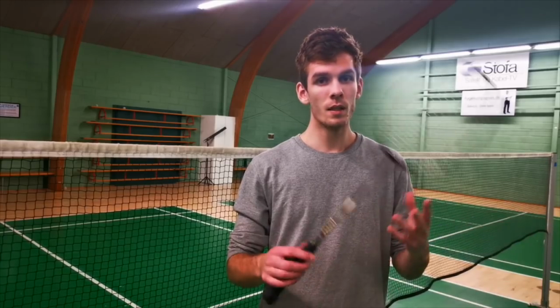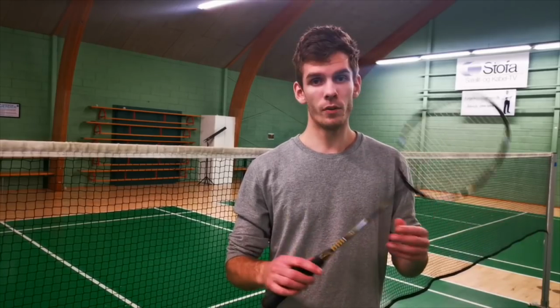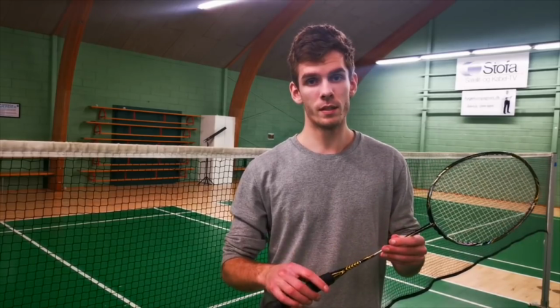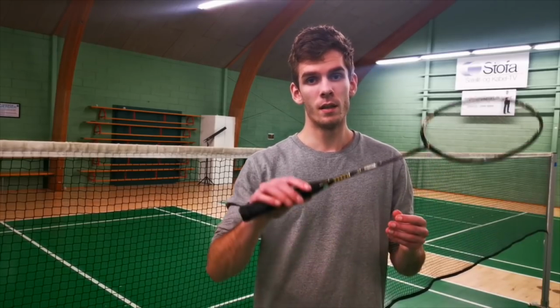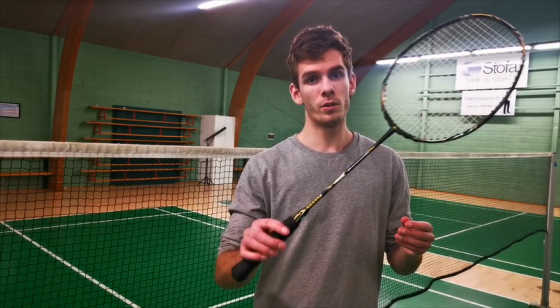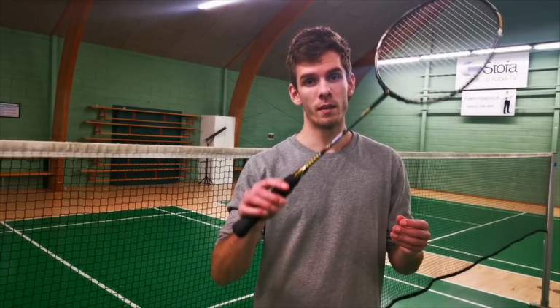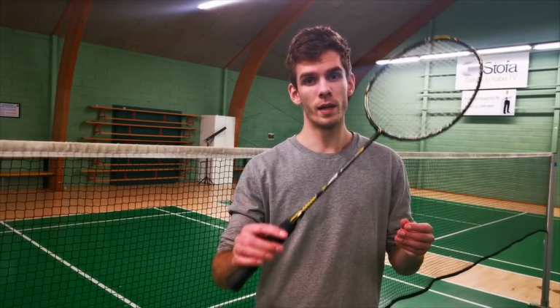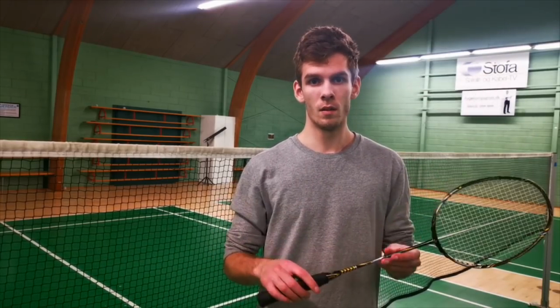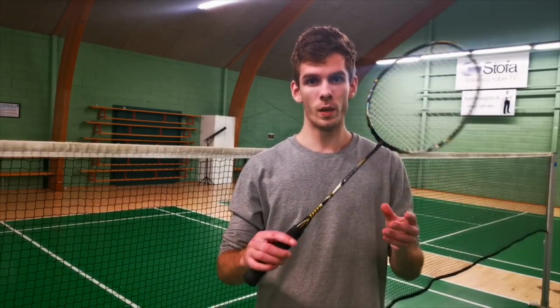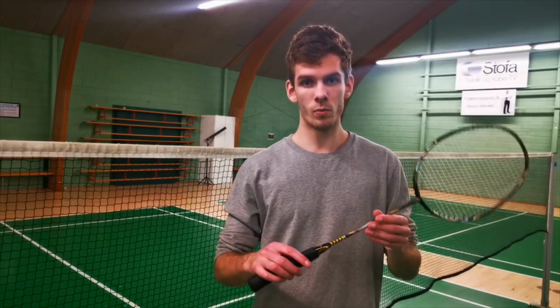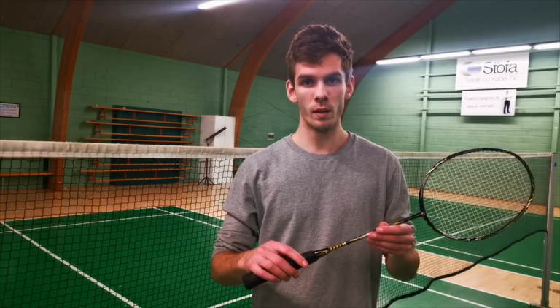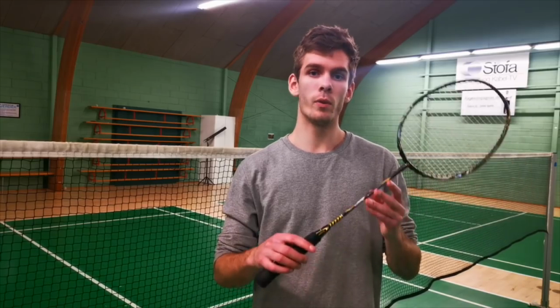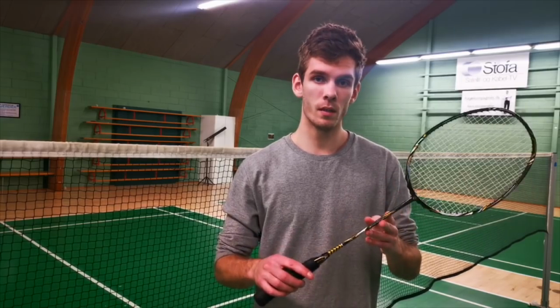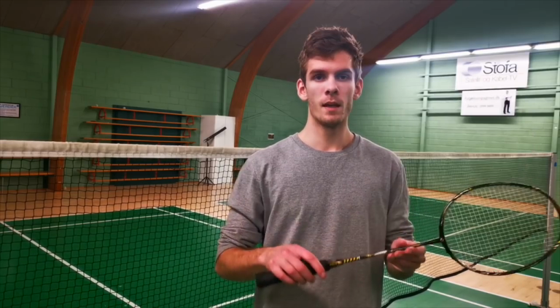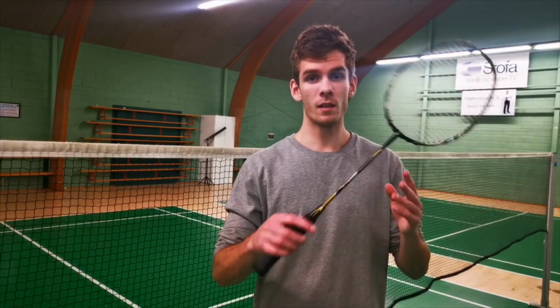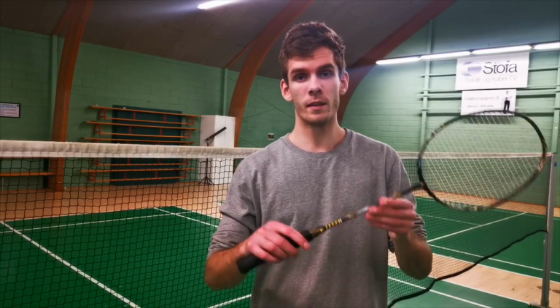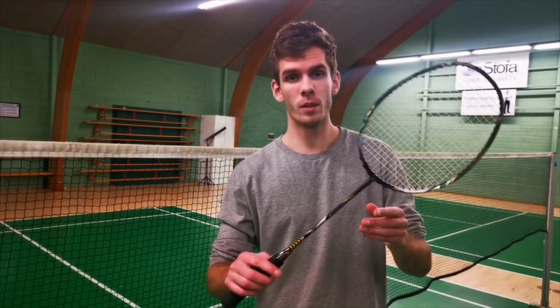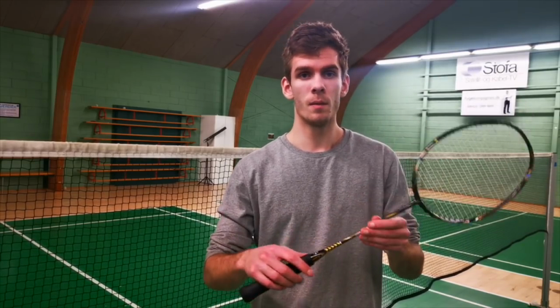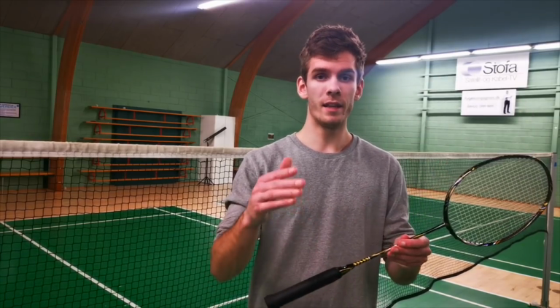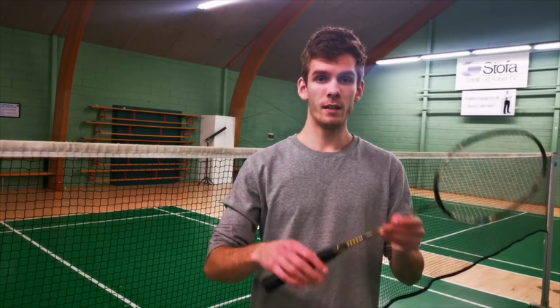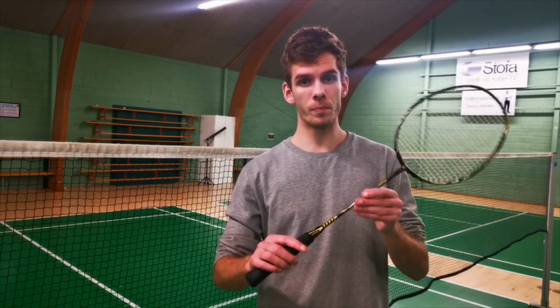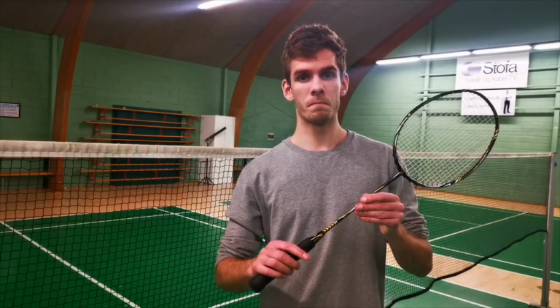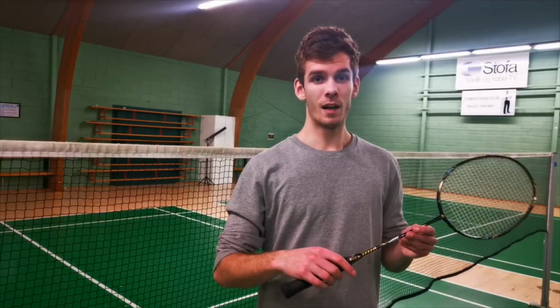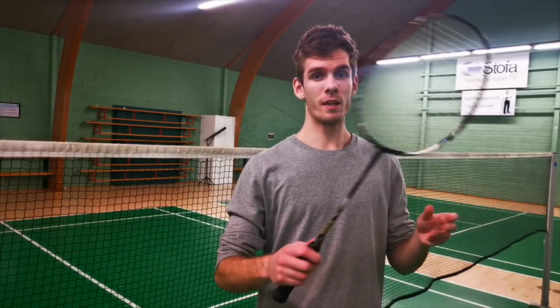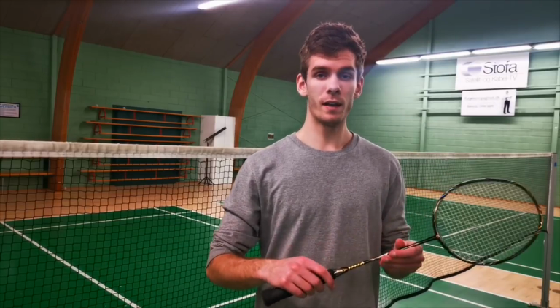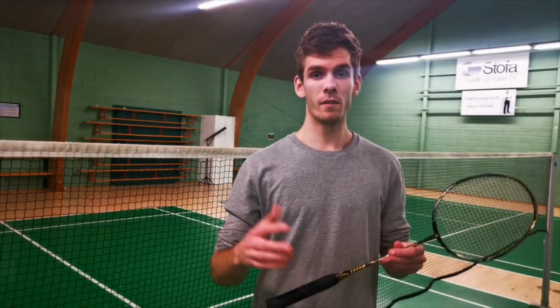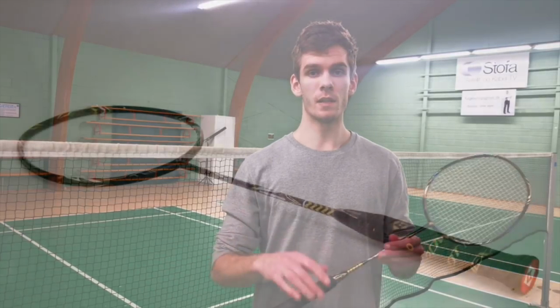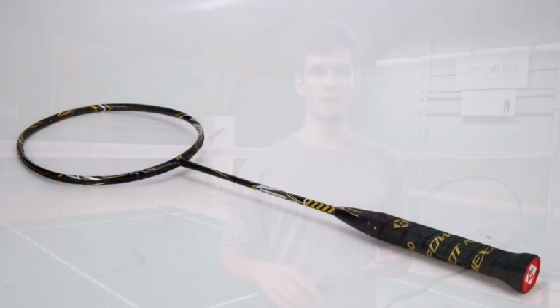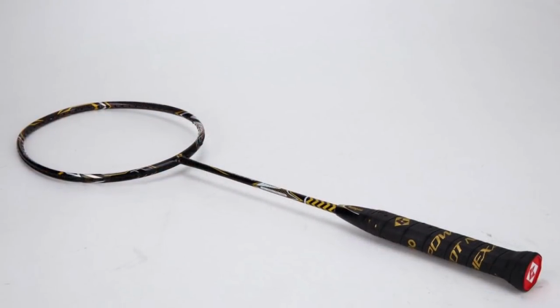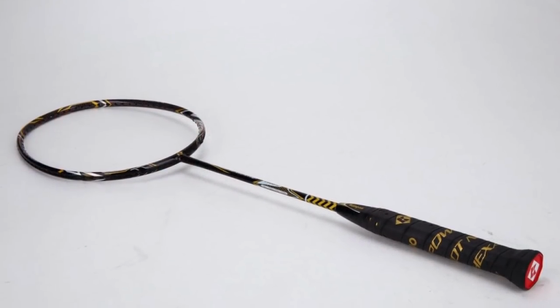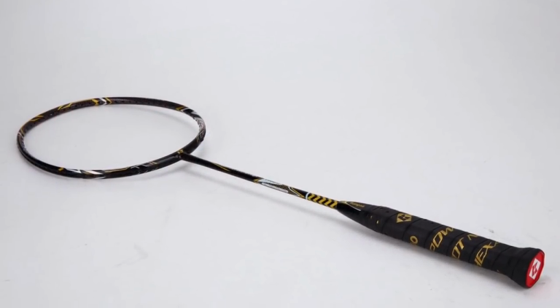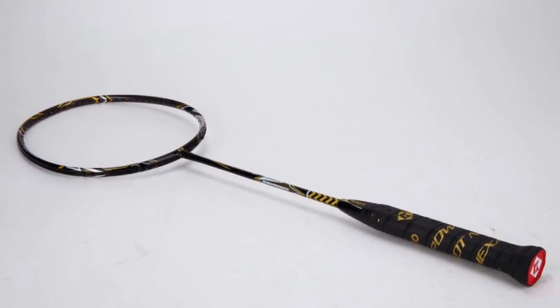If you are interested in purchasing this racket, which I would really recommend, take a look at the webshop via the link in the description. I would give it 5 out of 5 stars. We'll see you next time.